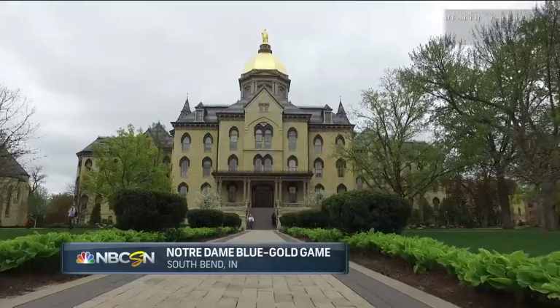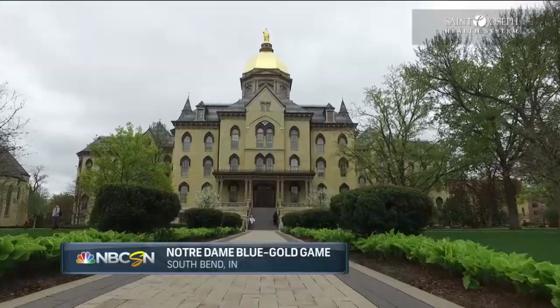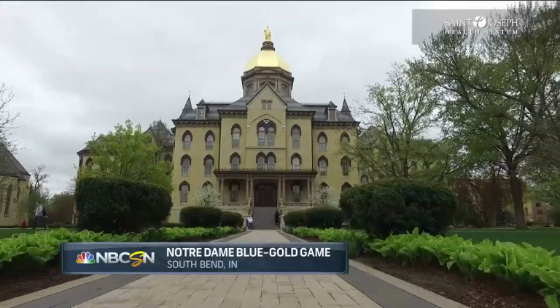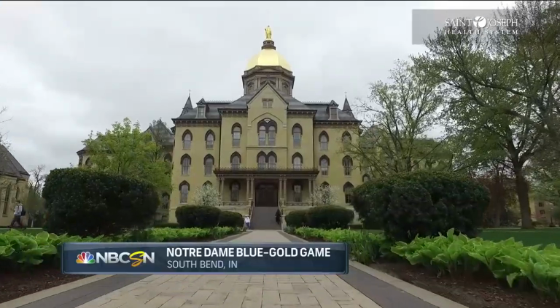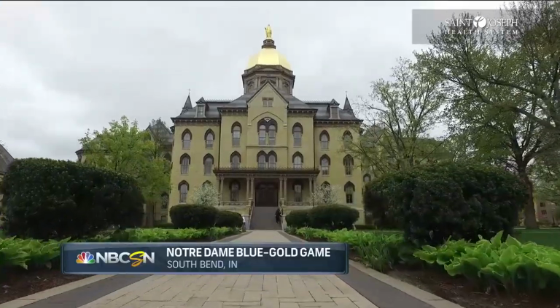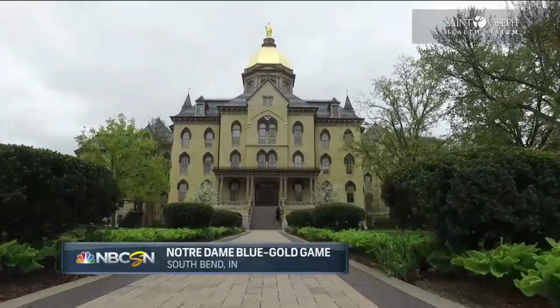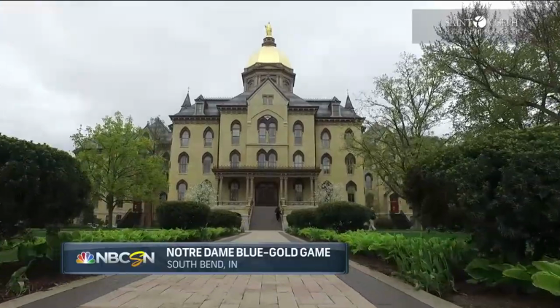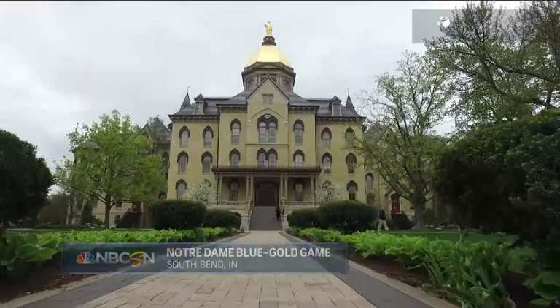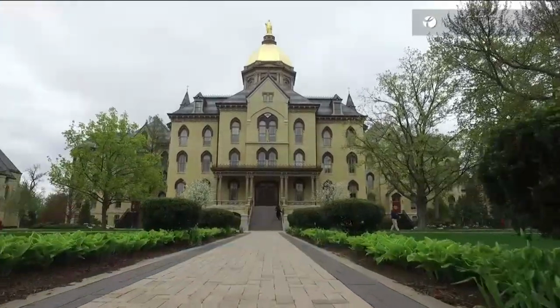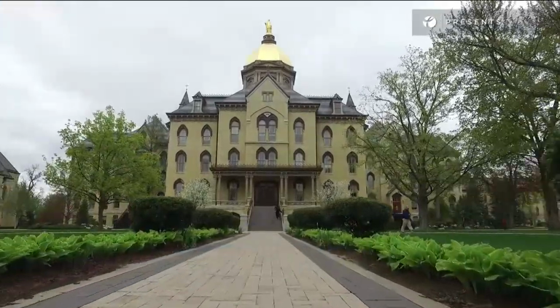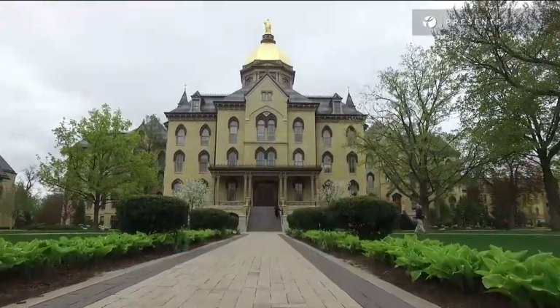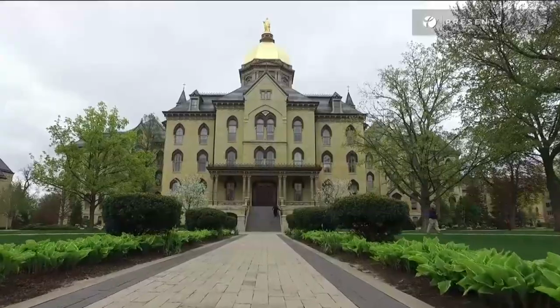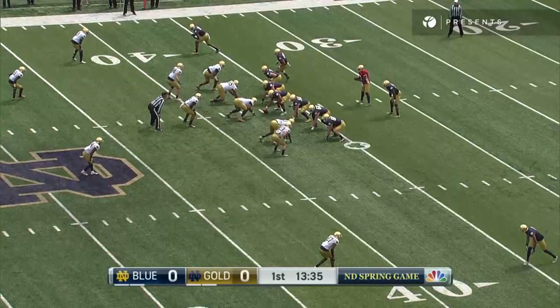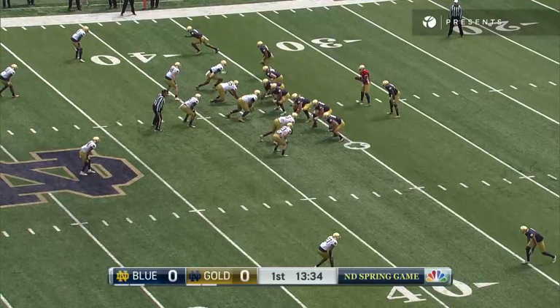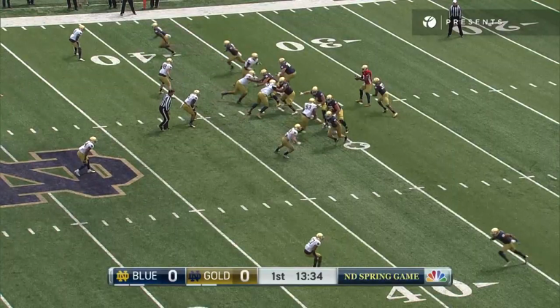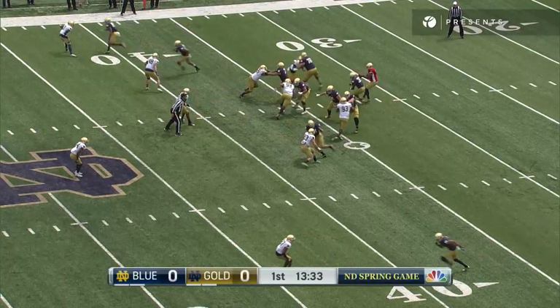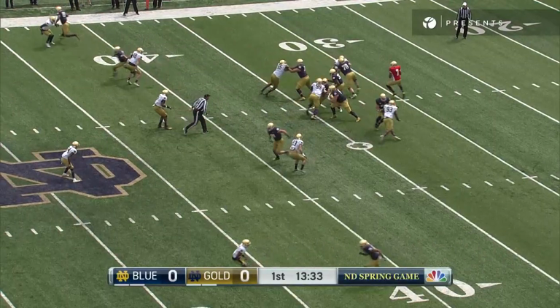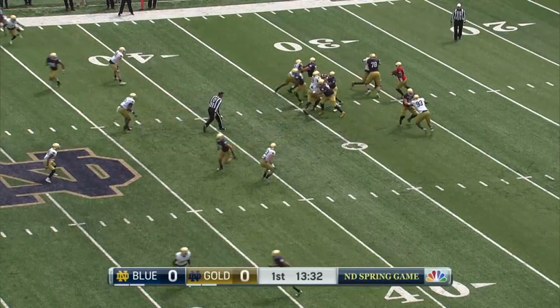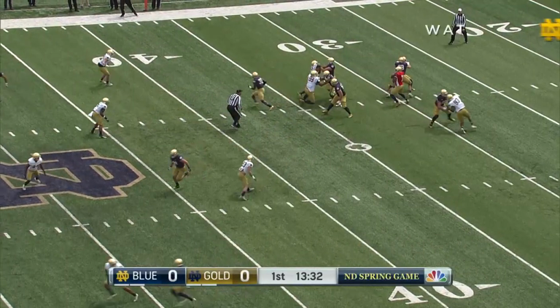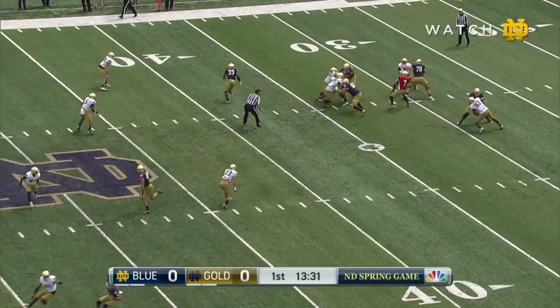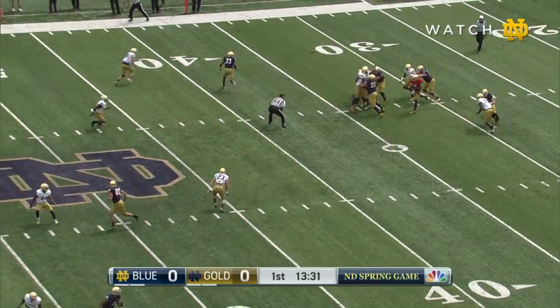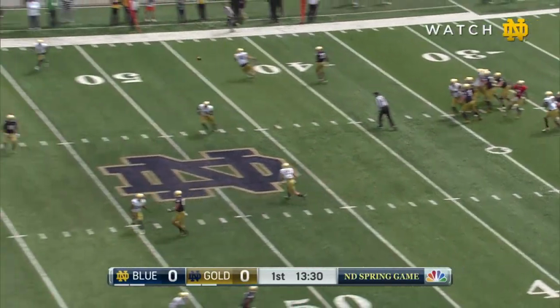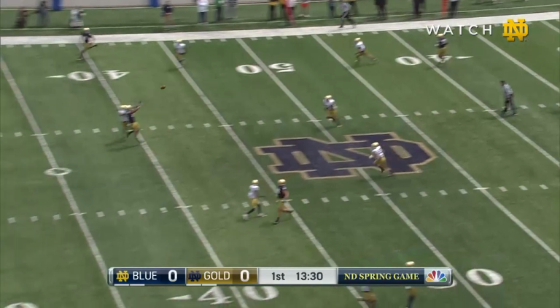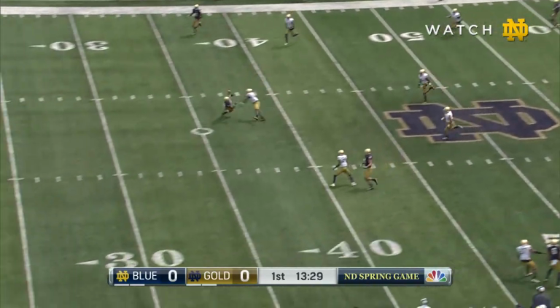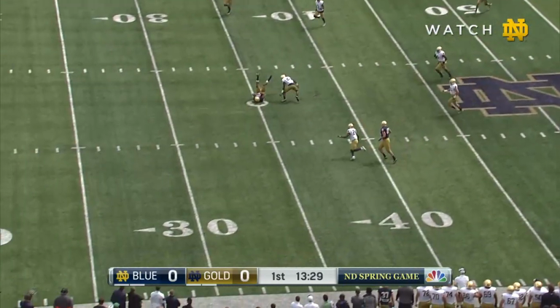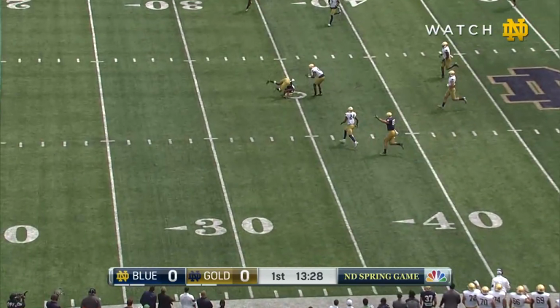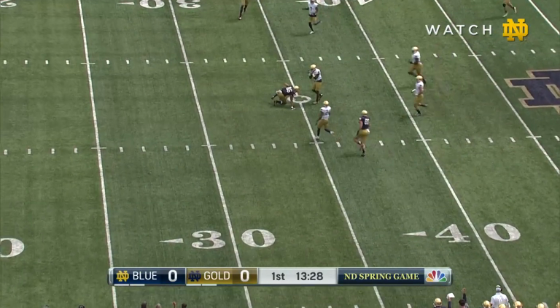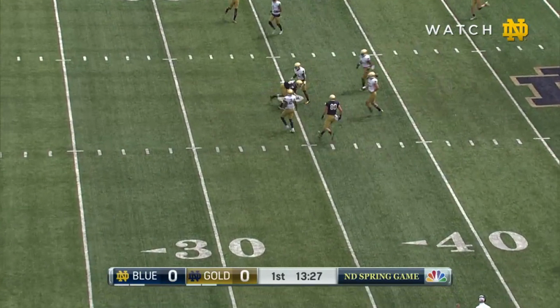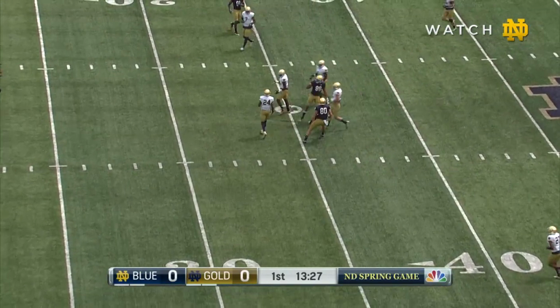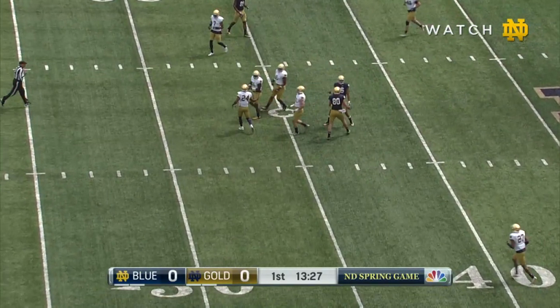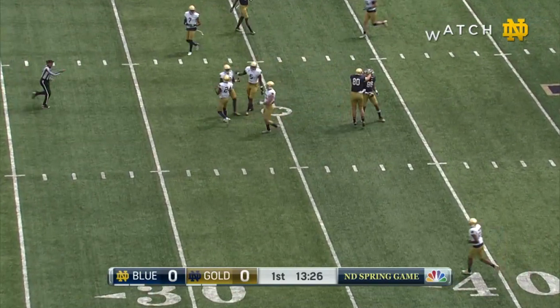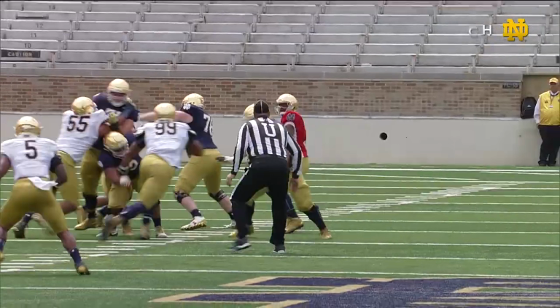Welcome to South Bend on a day dedicated to a sneak peek at the 2017 Irish football team. Josh Adams, Tony Jones, and Dexter Williams — play action, standing in the pocket and looking deep, and bringing that one in is Alizé Mack.